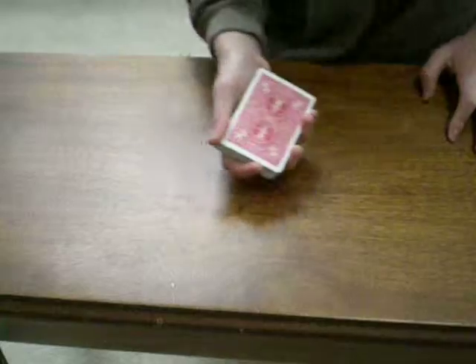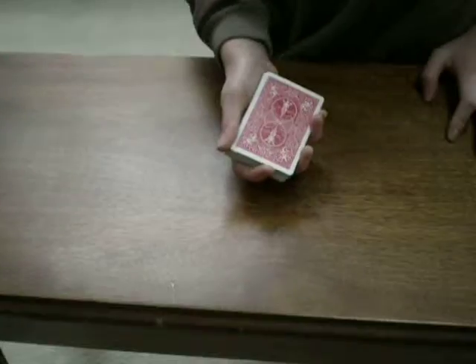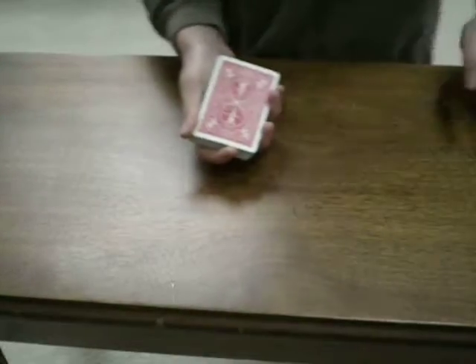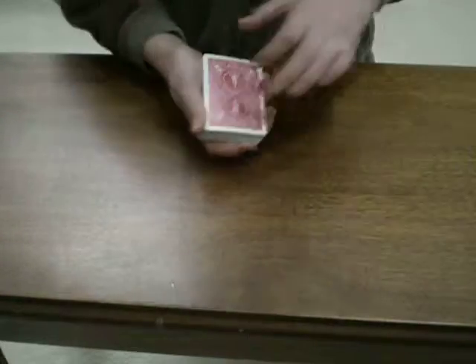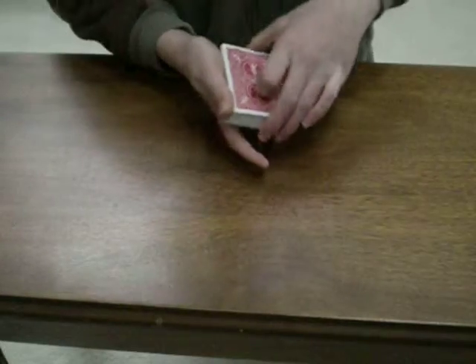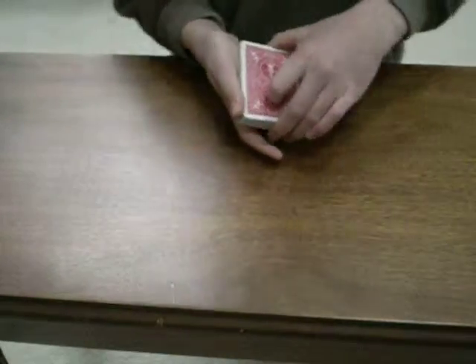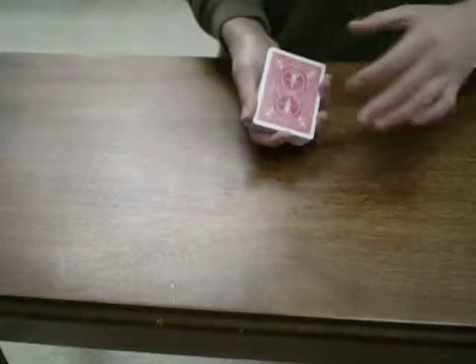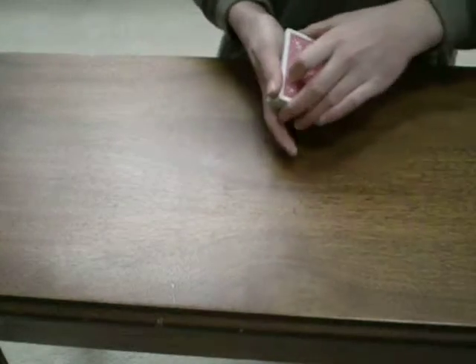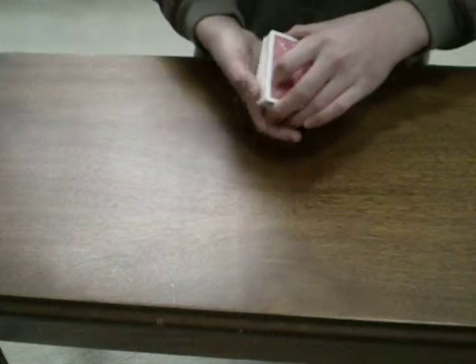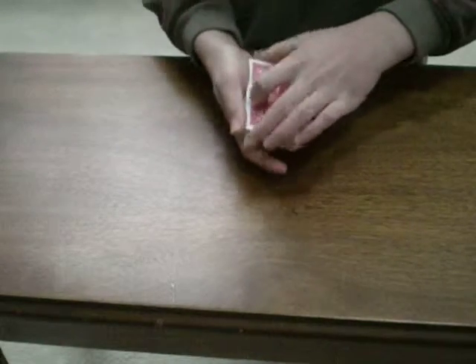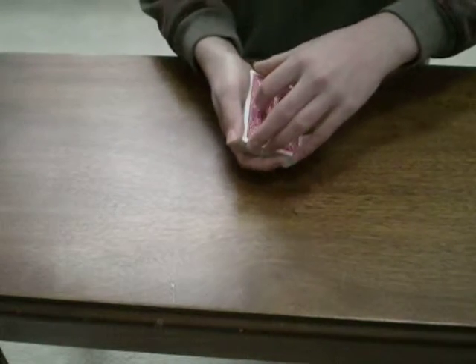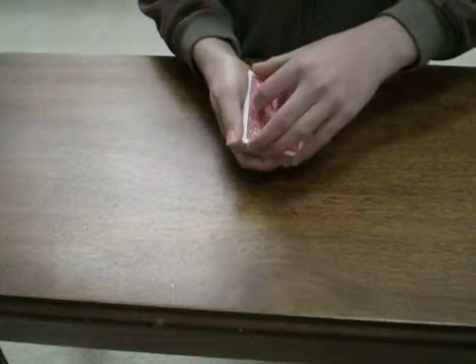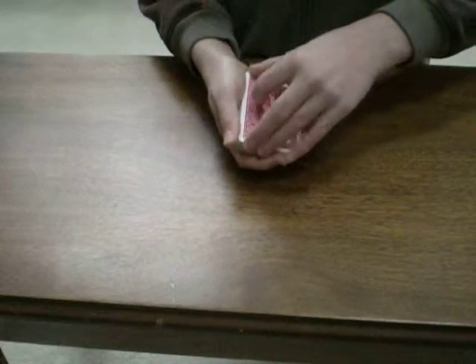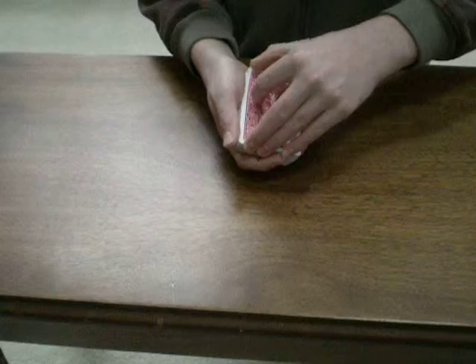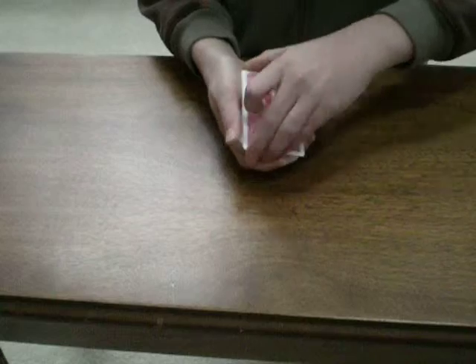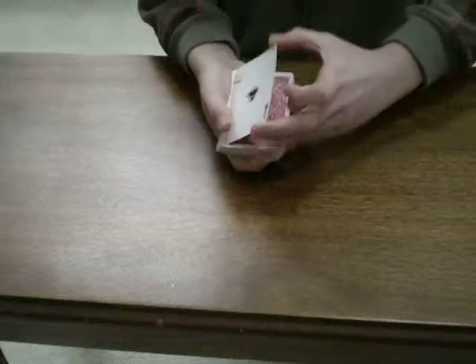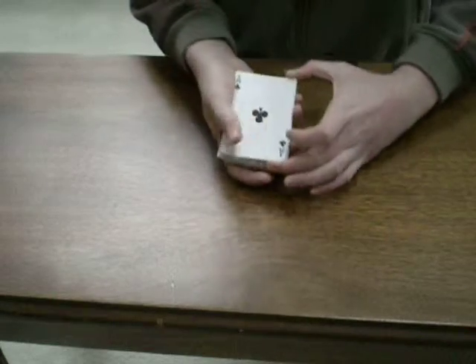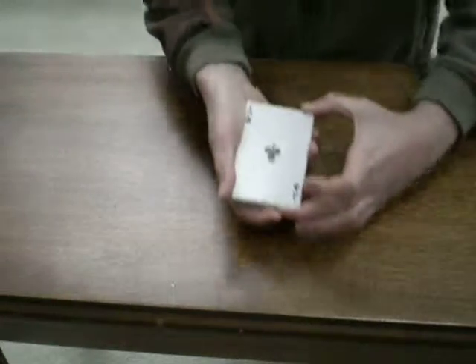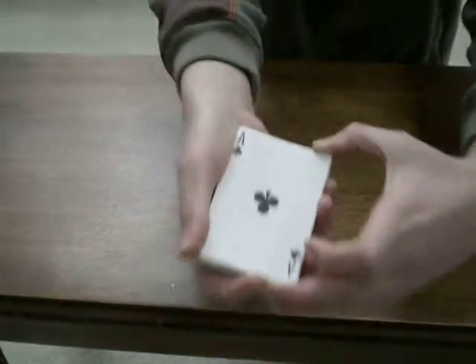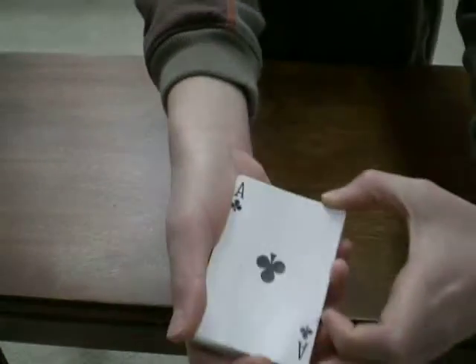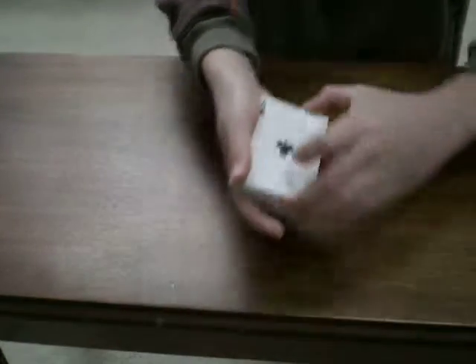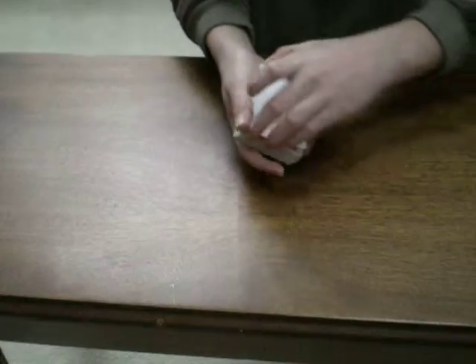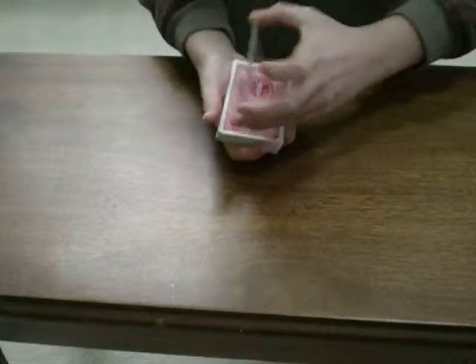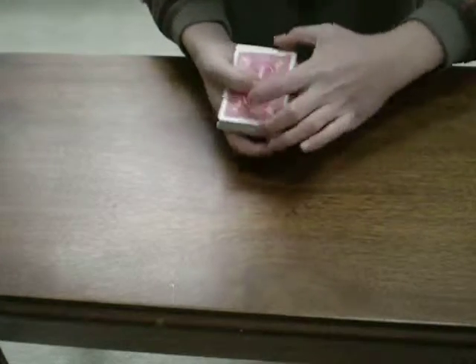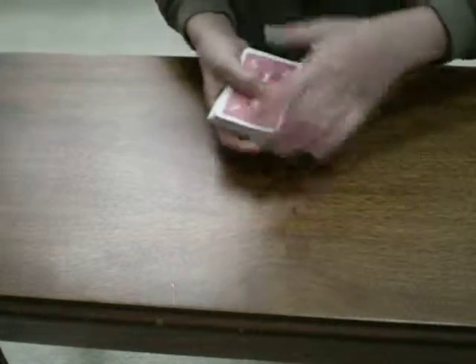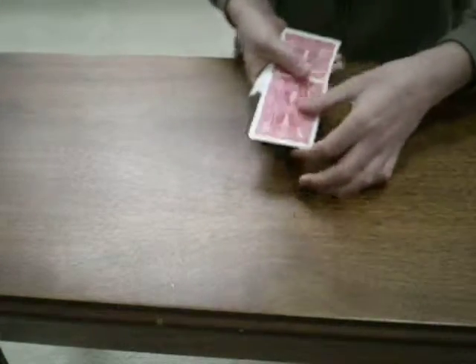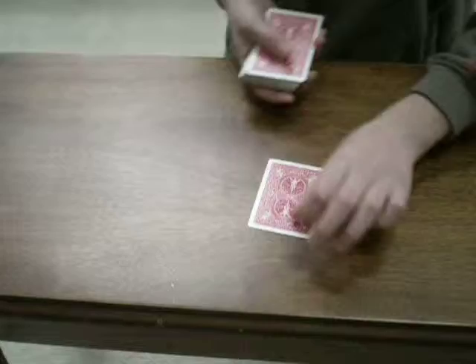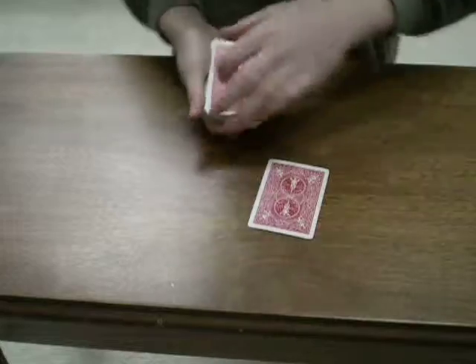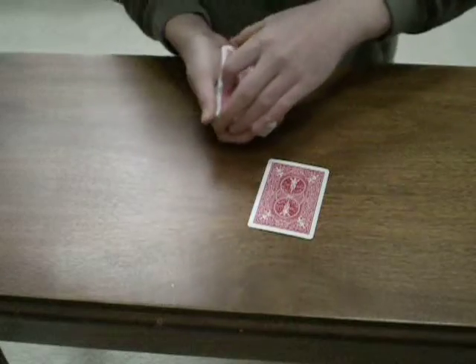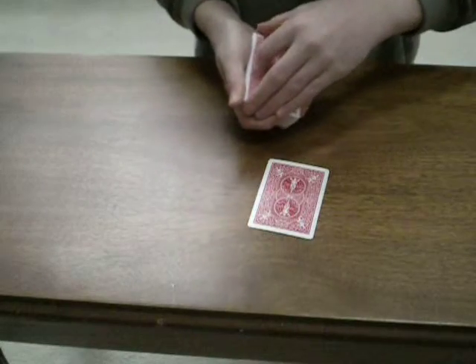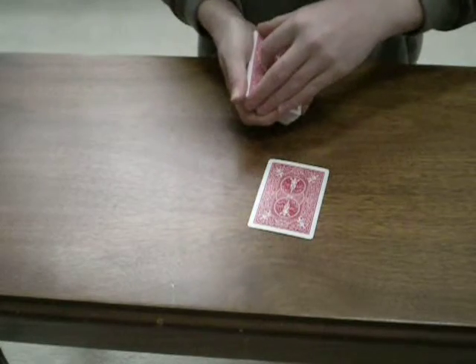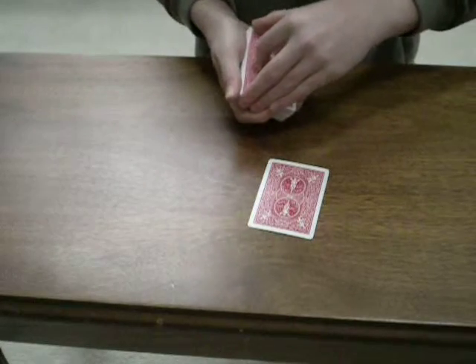Hey, this is SkatingKid687, and I'm going to show you the David Lane Jumper Trick. What do I have here? Top card I have an Ace of Clubs. Now, take that Ace, and I'll put it right there on the table, set it down.